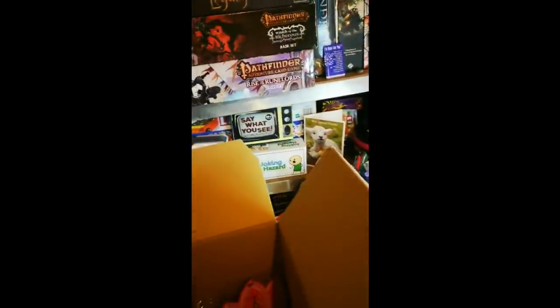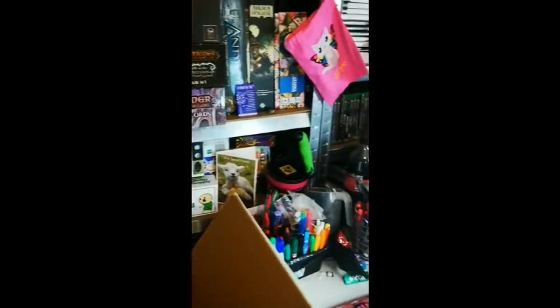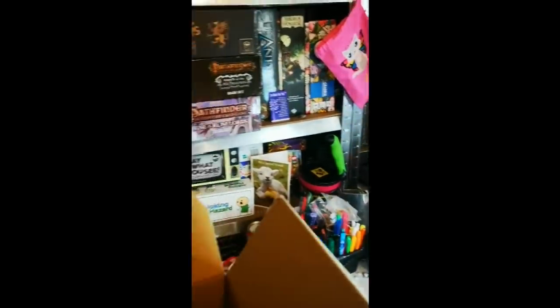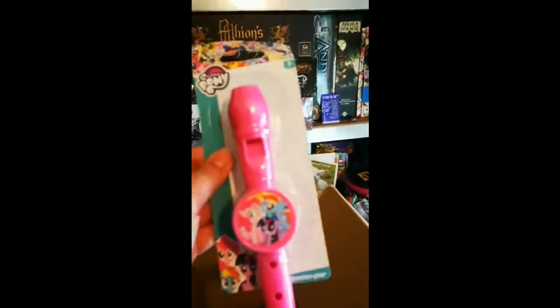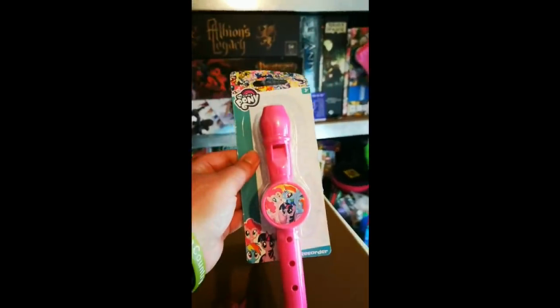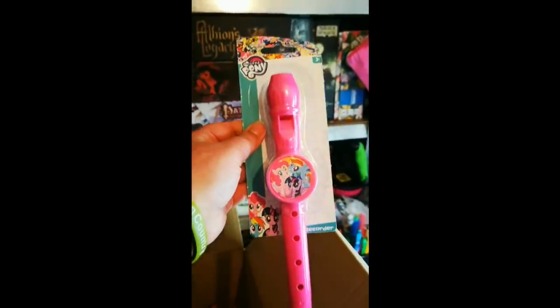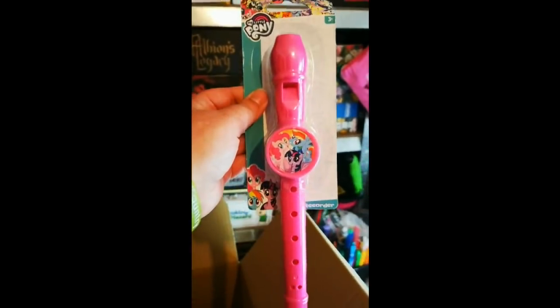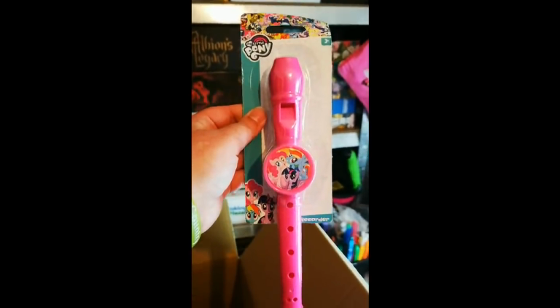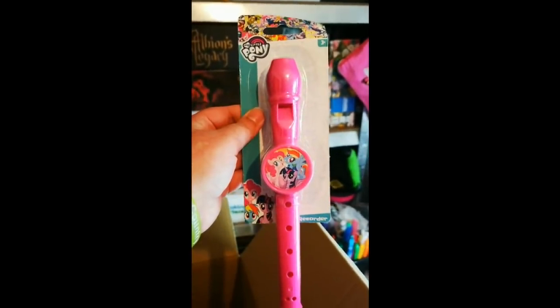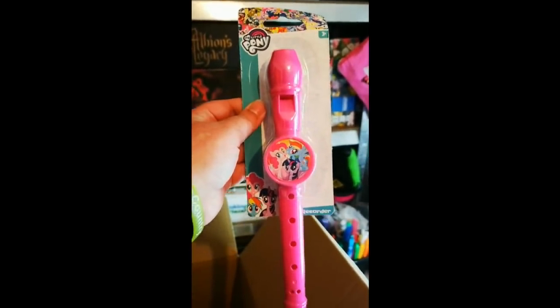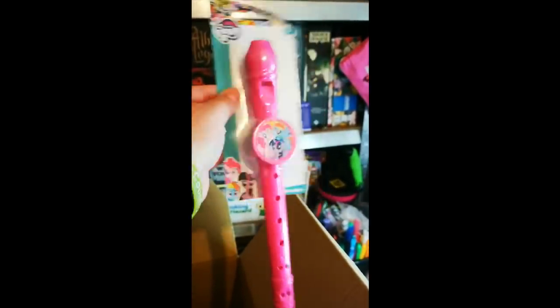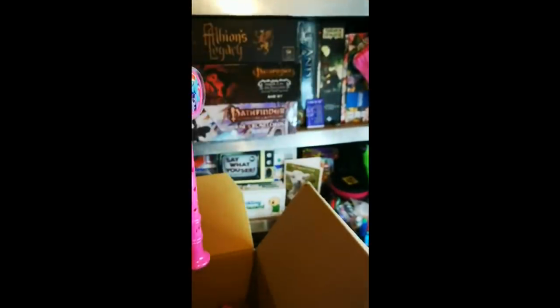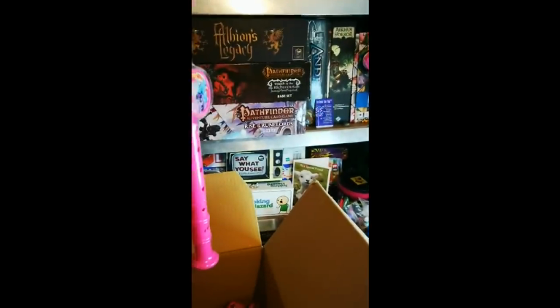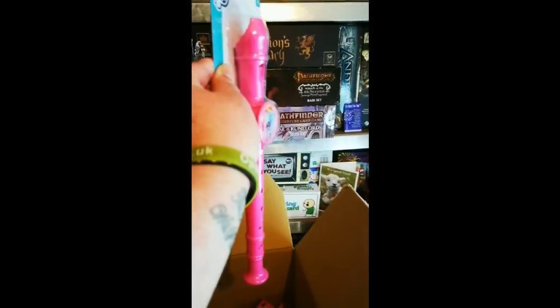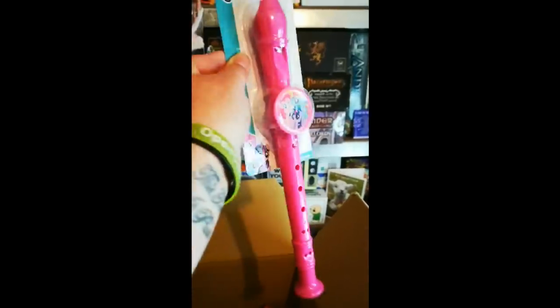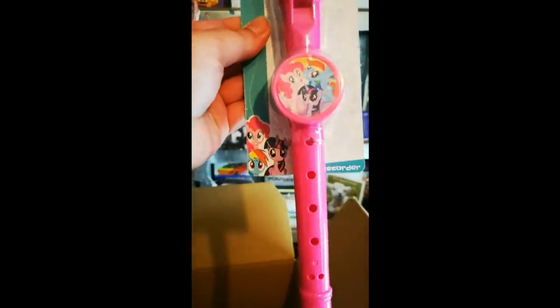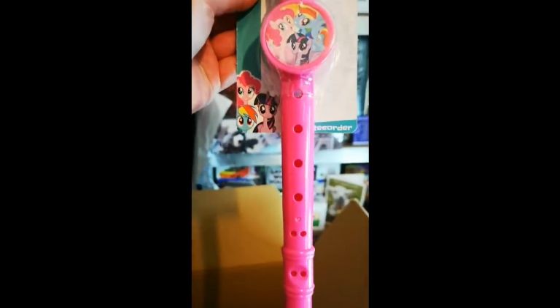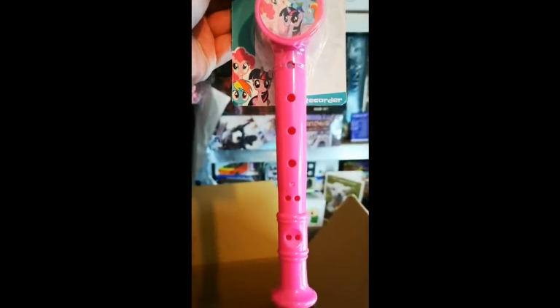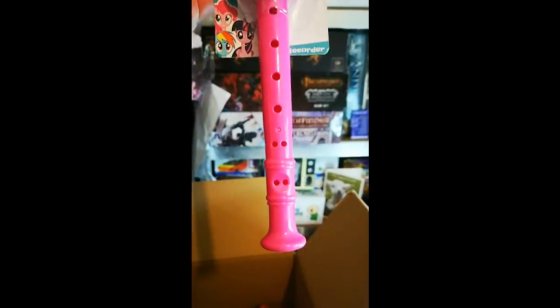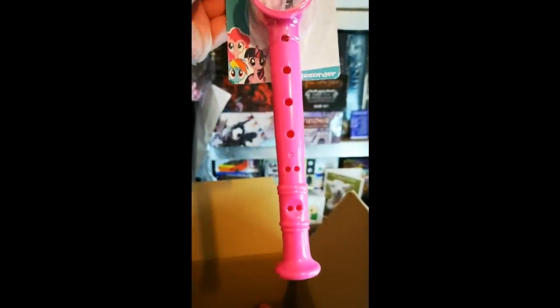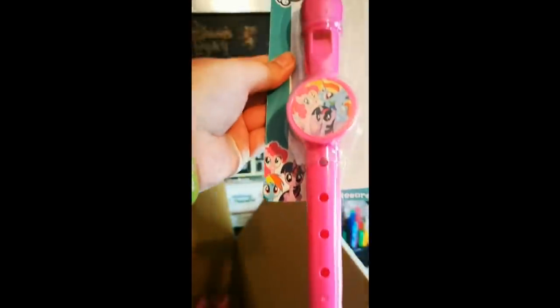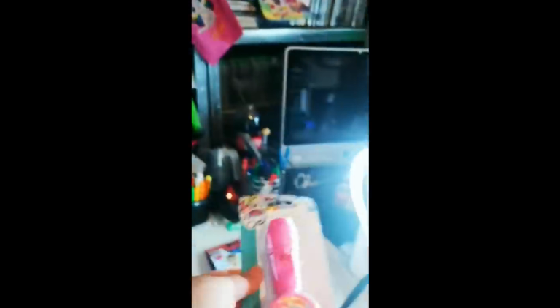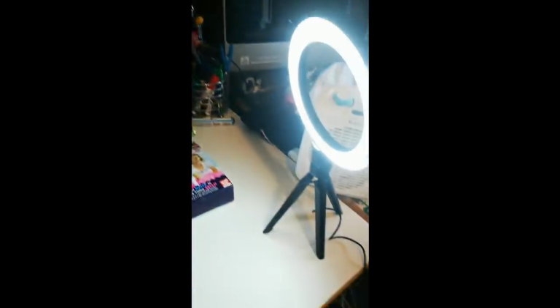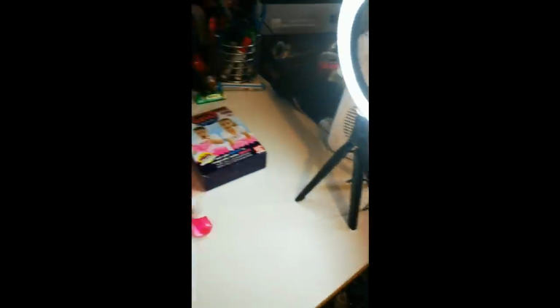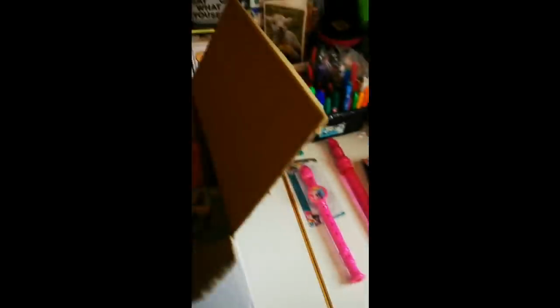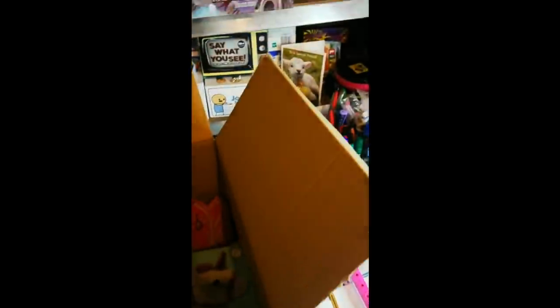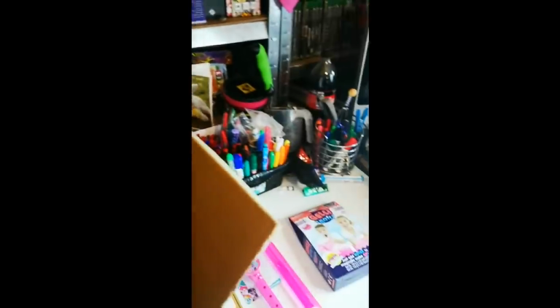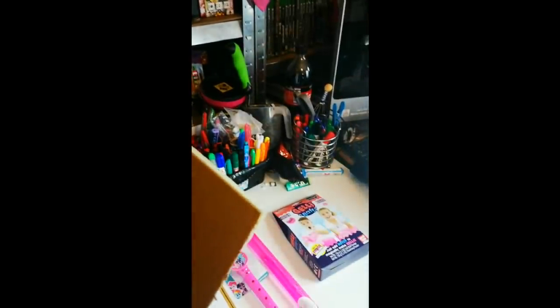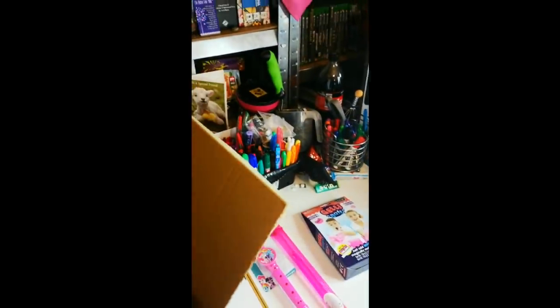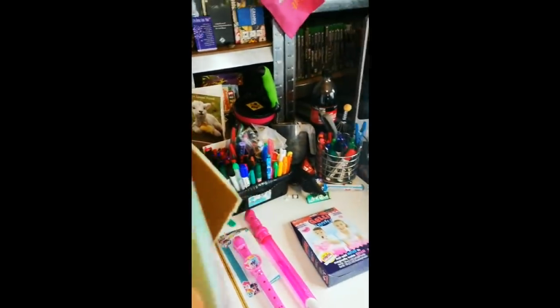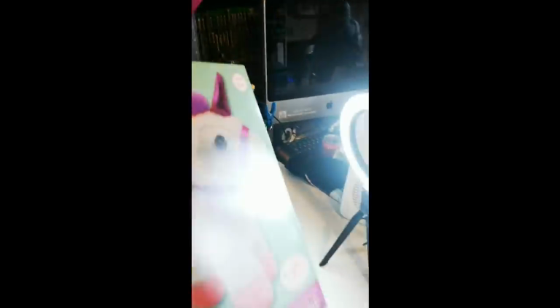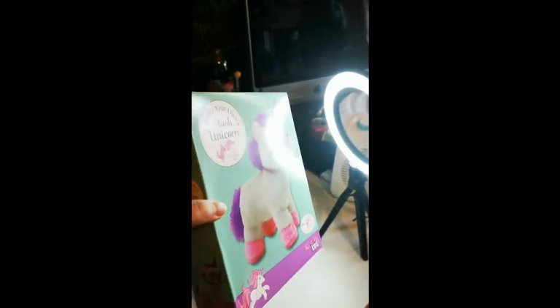What else do we have? I see a recorder with My Little Pony. Nice, nice, nice. Titch is gonna love this. I used to play the recorder as a kid. I think that's going to you.